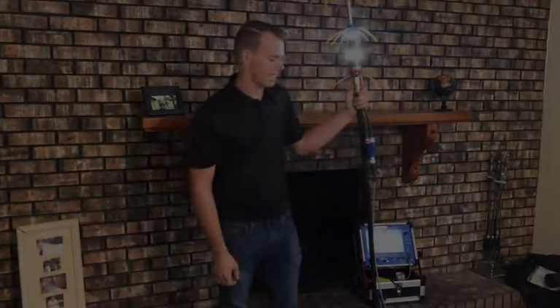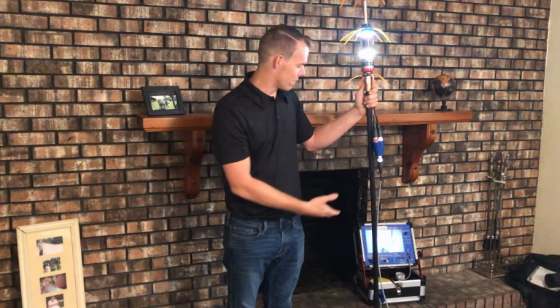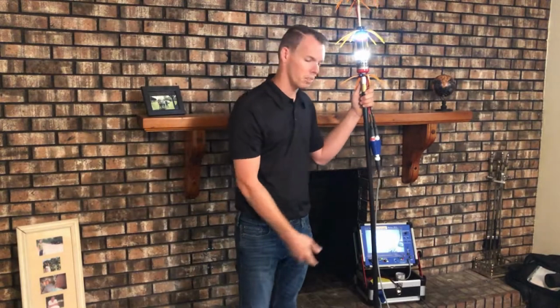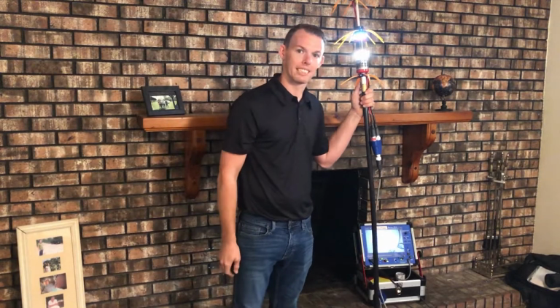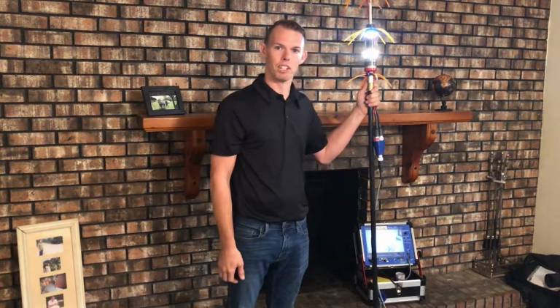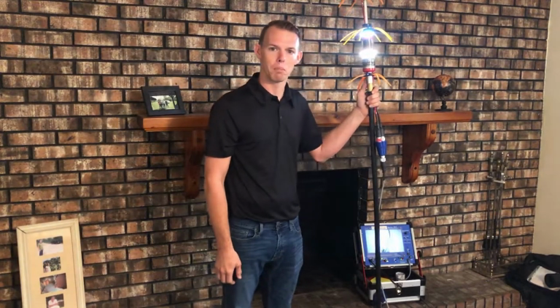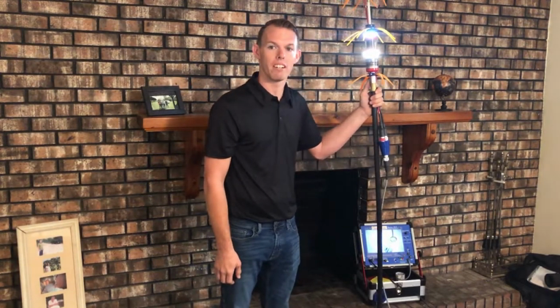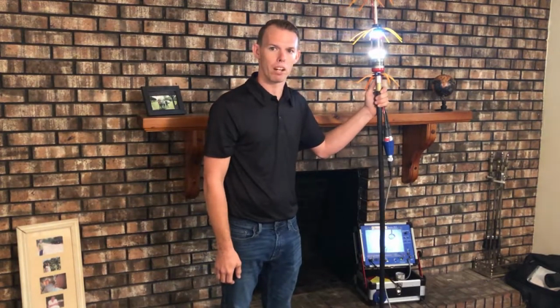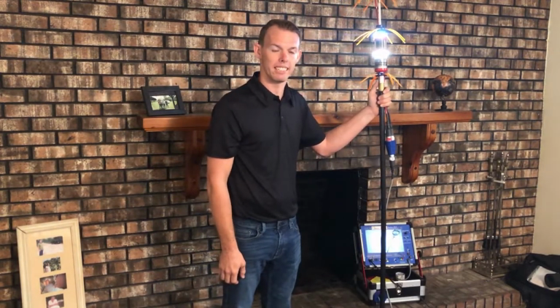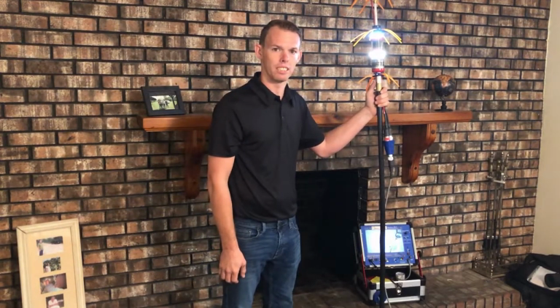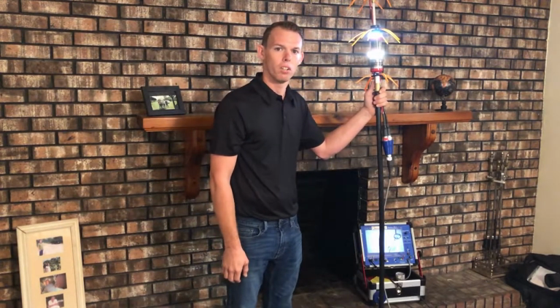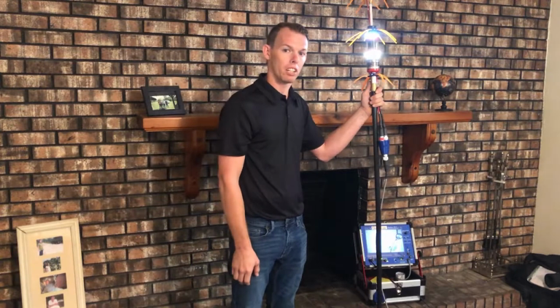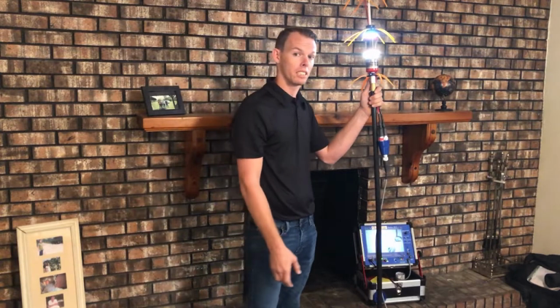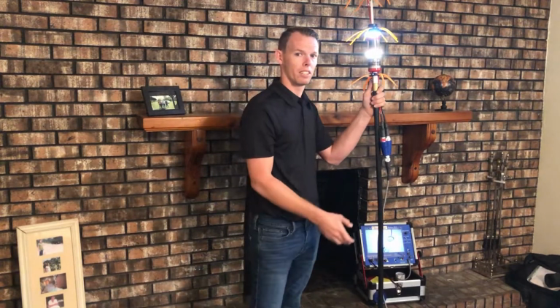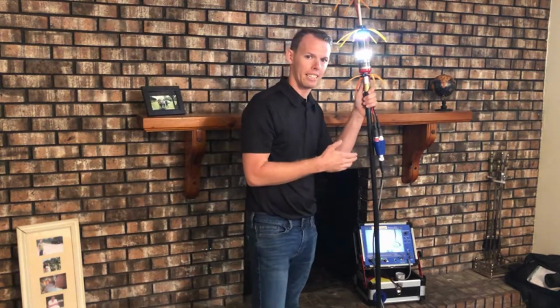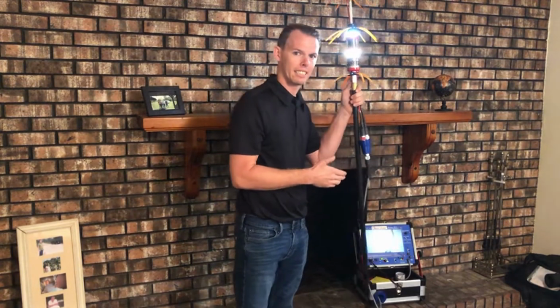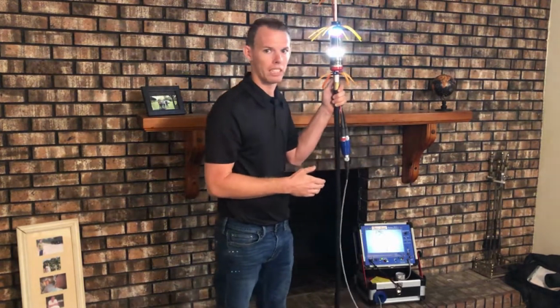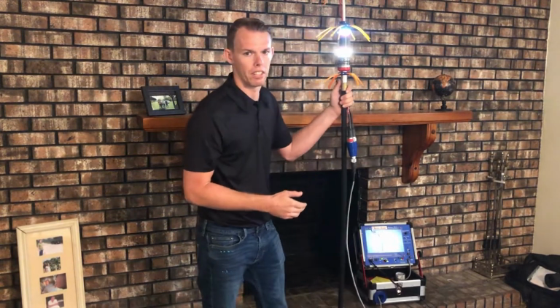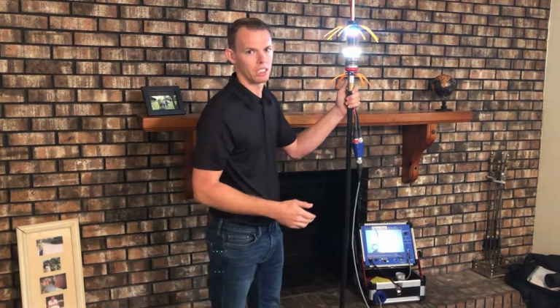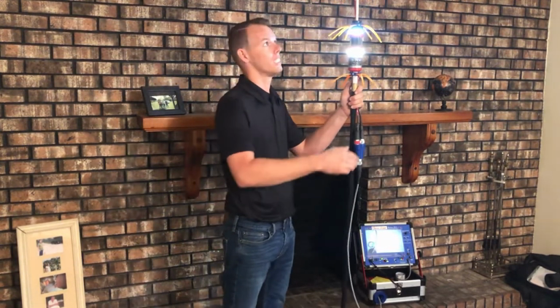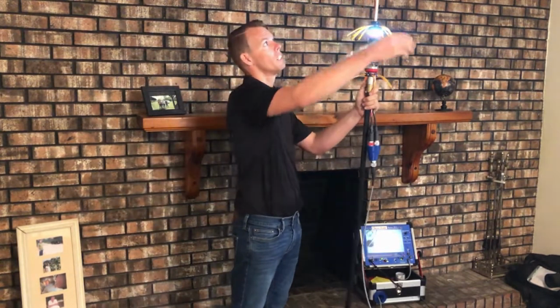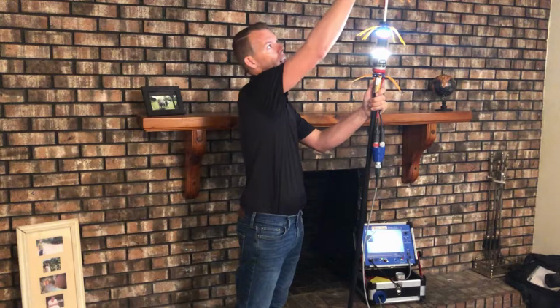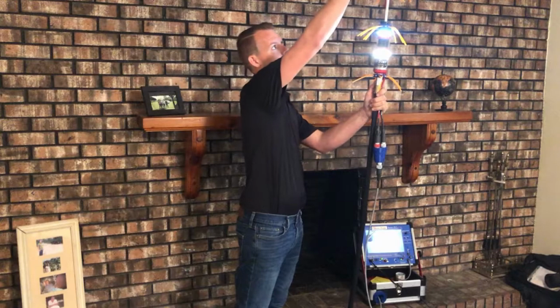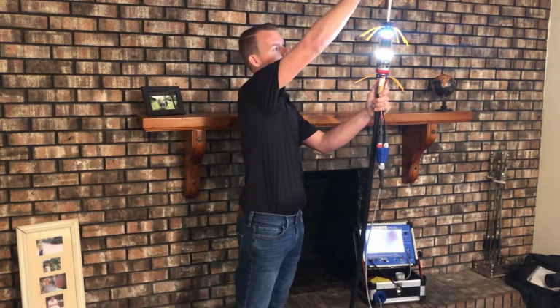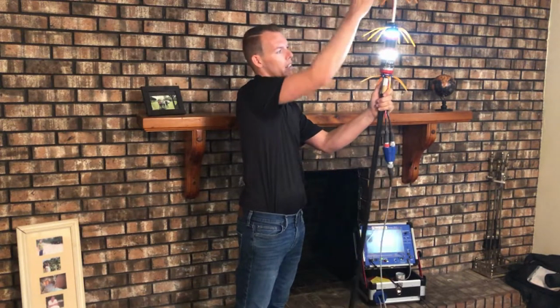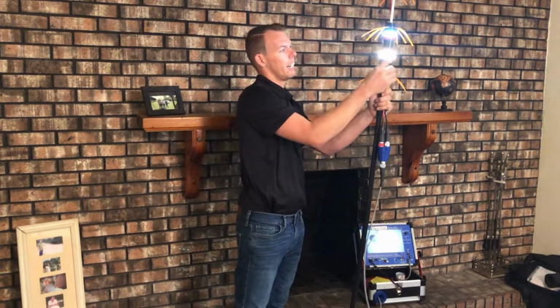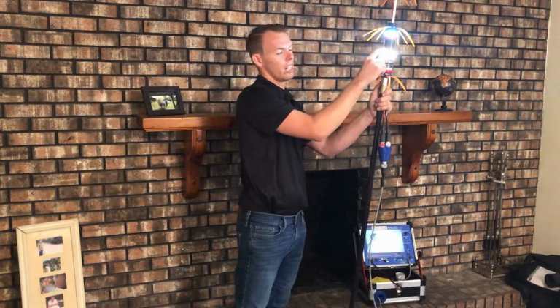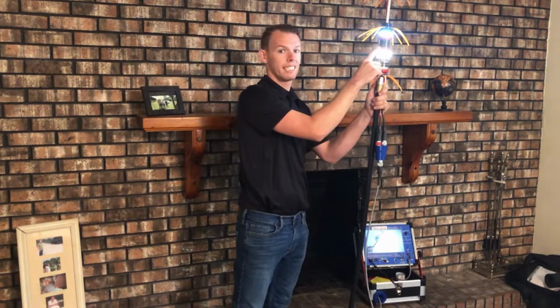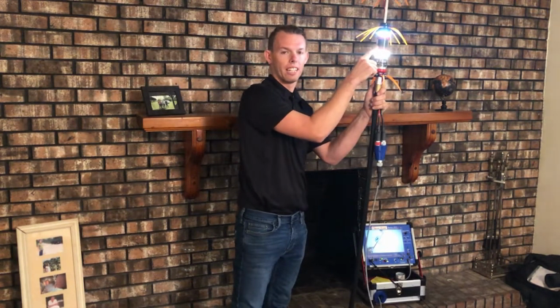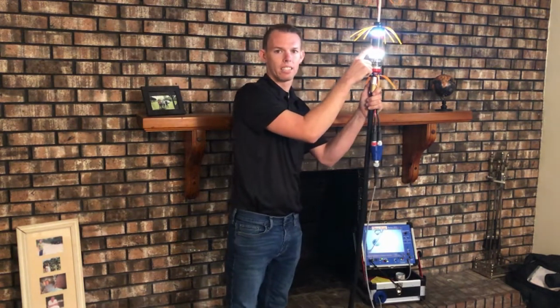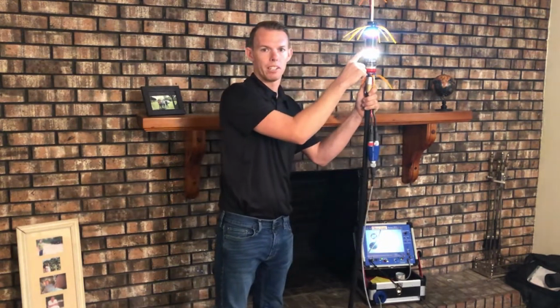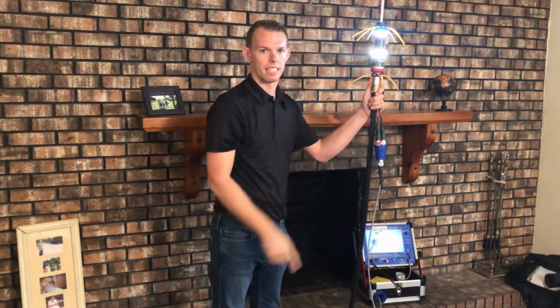This here is our ChimScan system, the newest and most innovative product in the industry. We can use this system to scan the inside workings of your fireplace and chimney system, utilizing the camera on top and the 360 degree lighthouse camera on the sides.